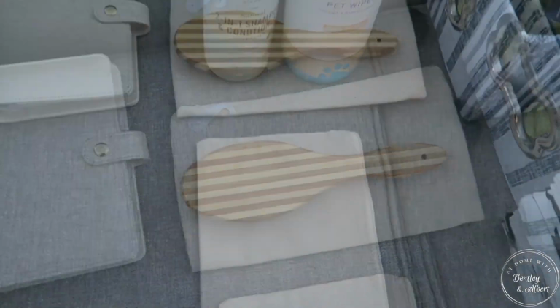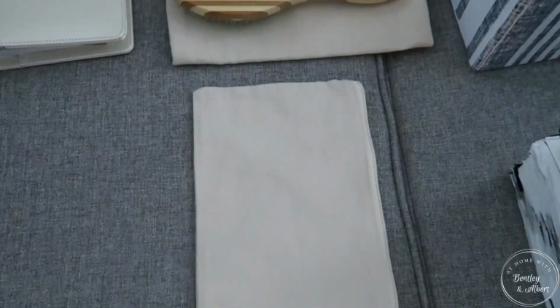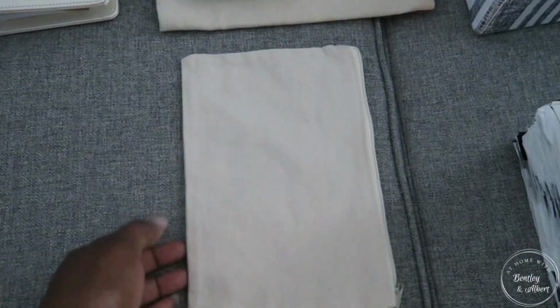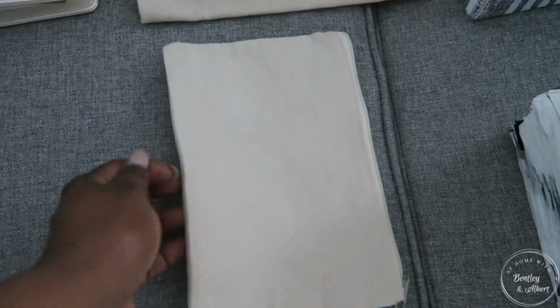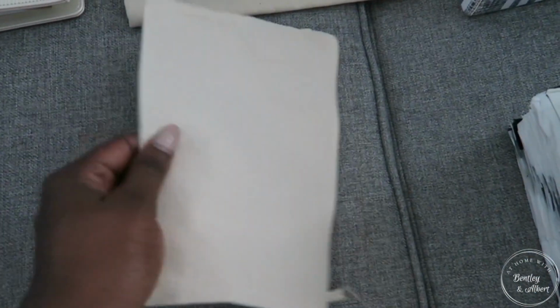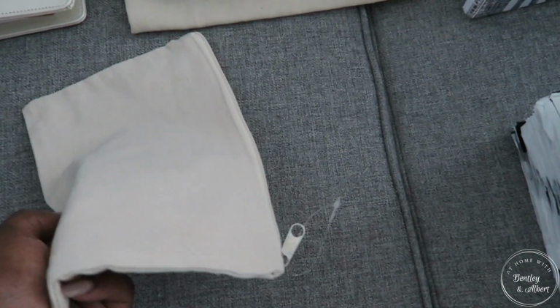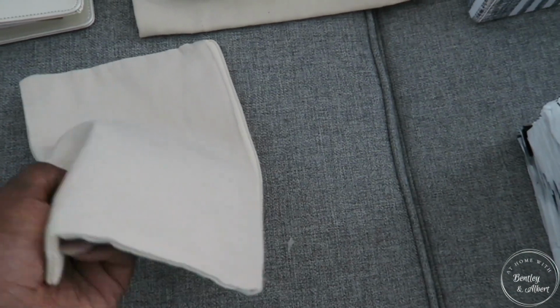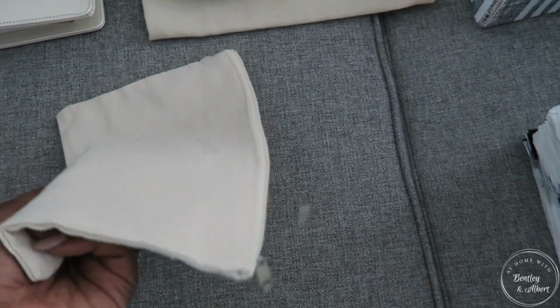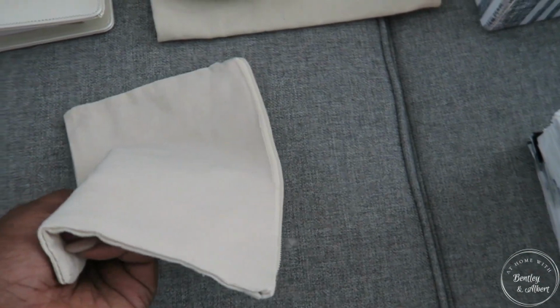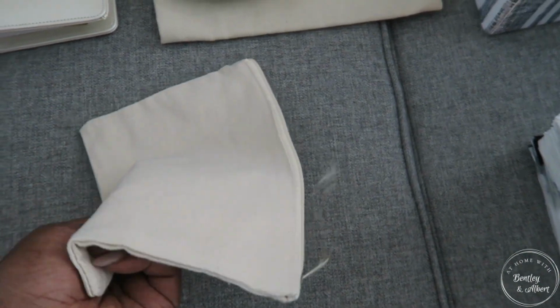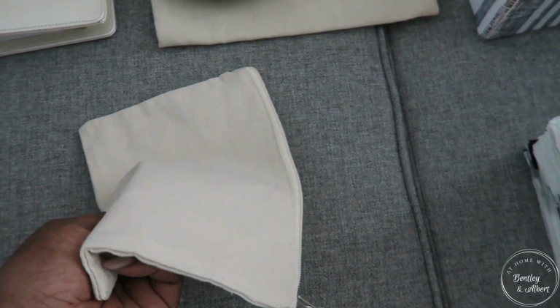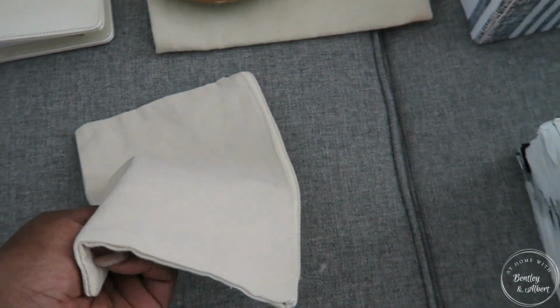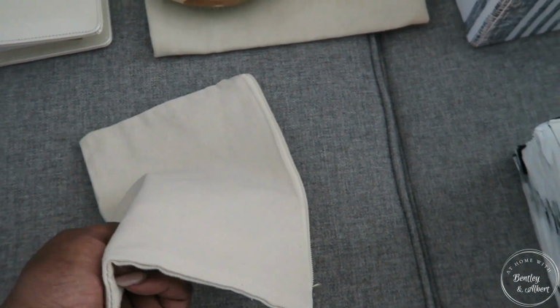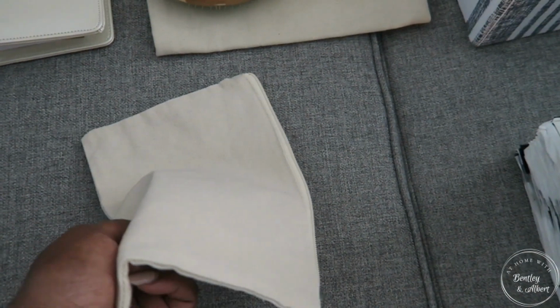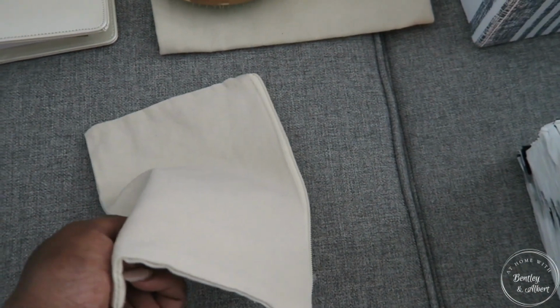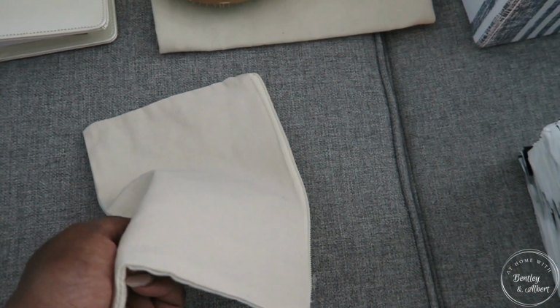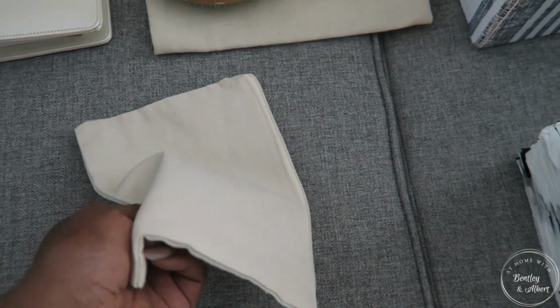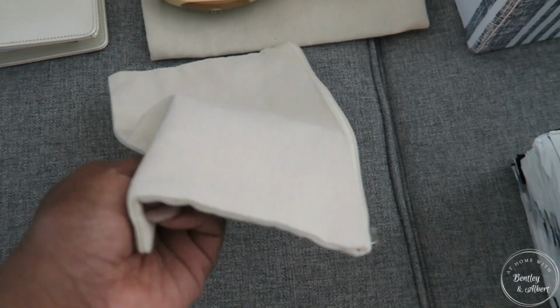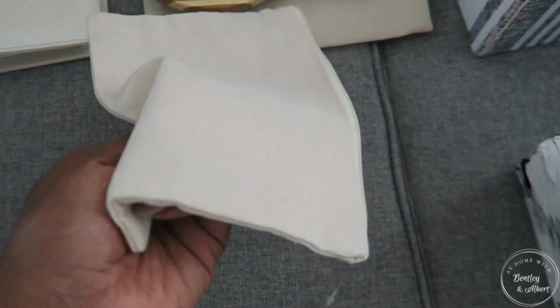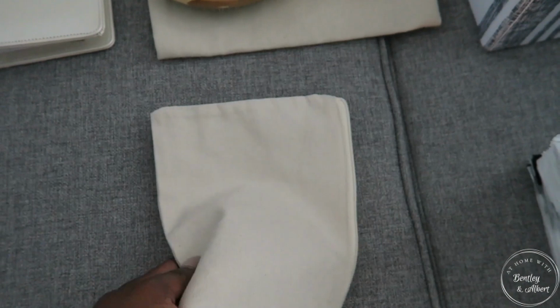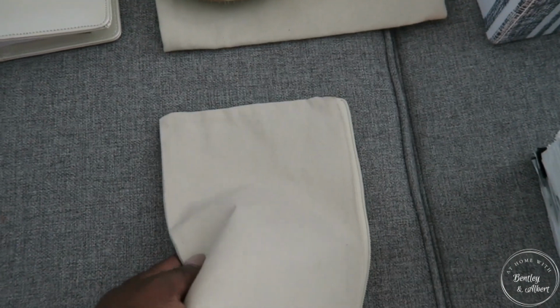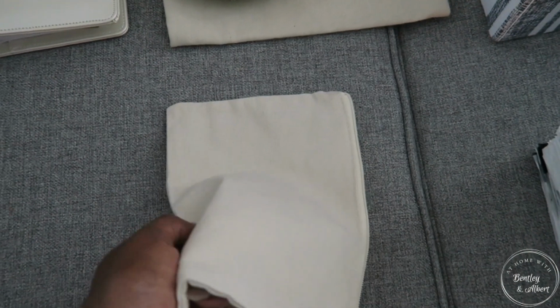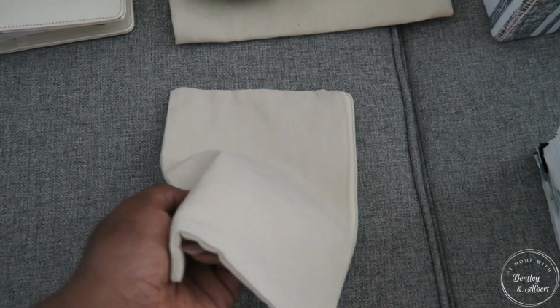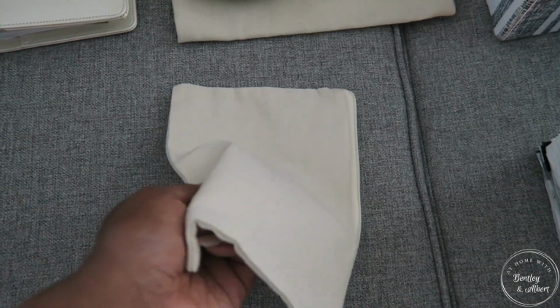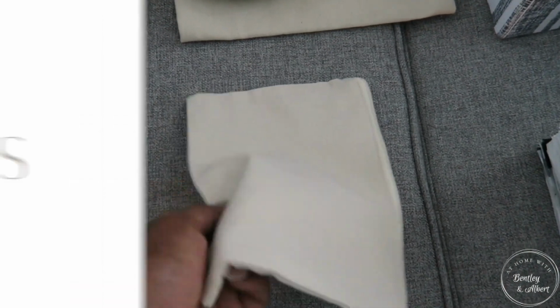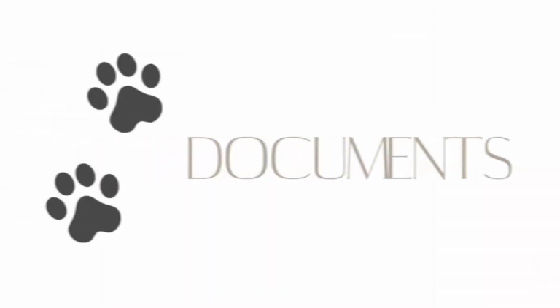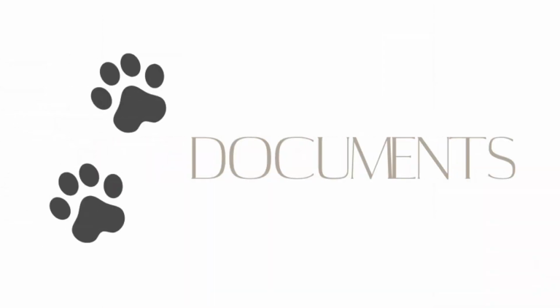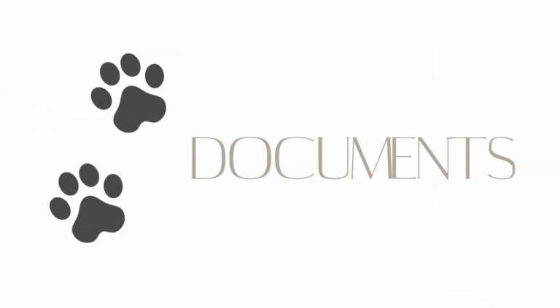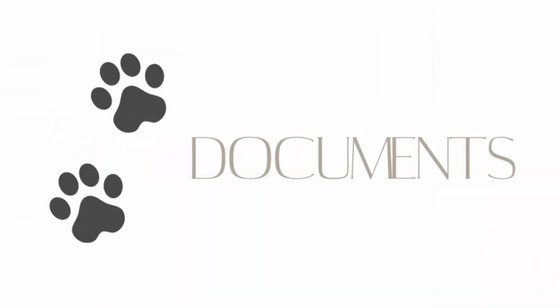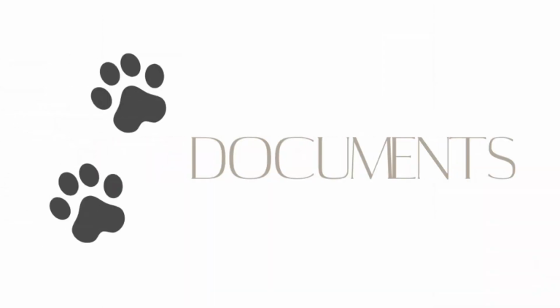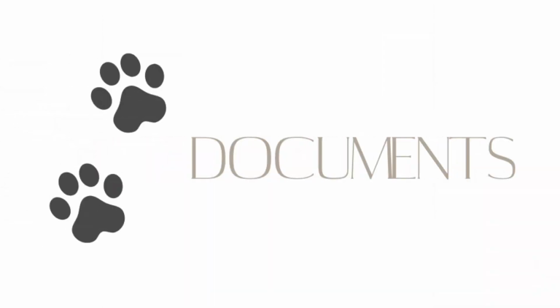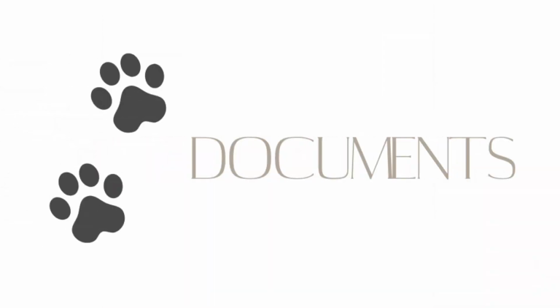I got this little bag from Hobby Lobby for a couple of dollars — it's great to store the grooming items. And then another little linen bag, also from Hobby Lobby, for their little t-shirts.